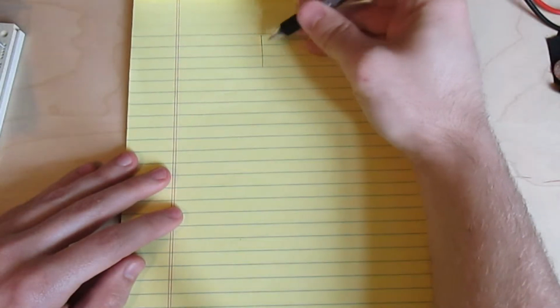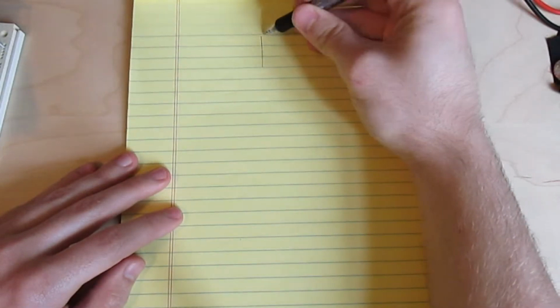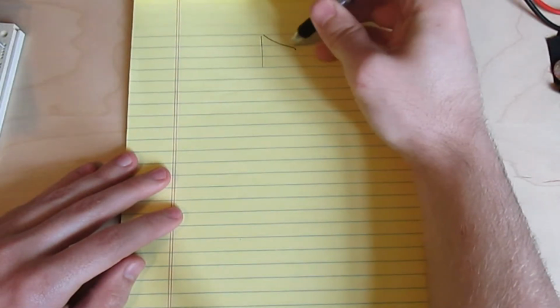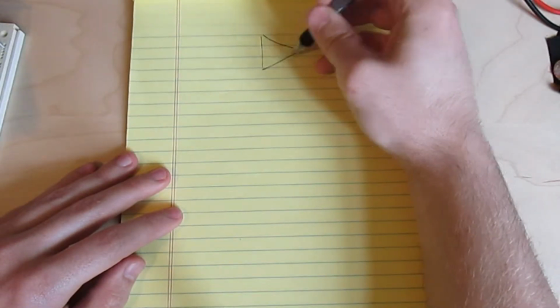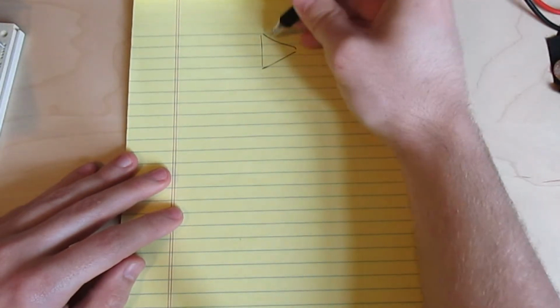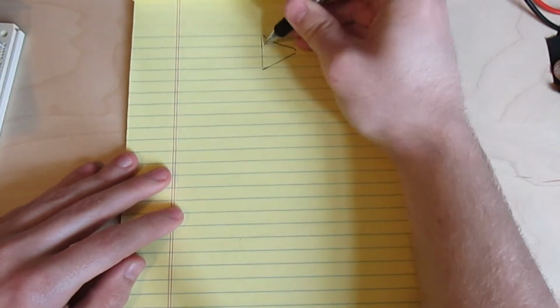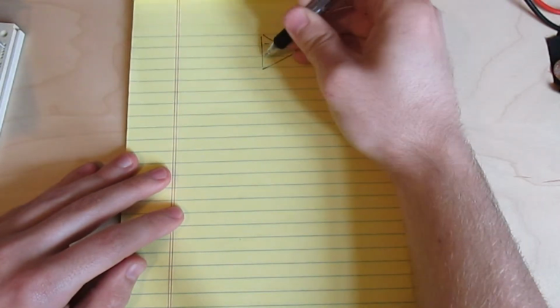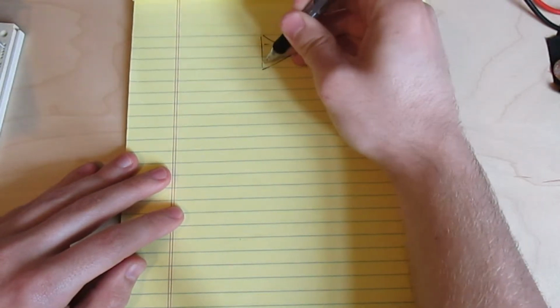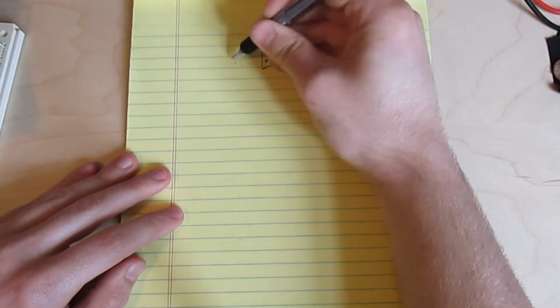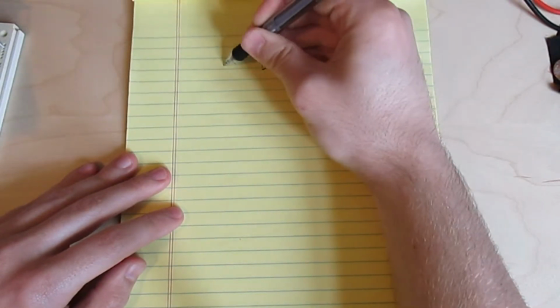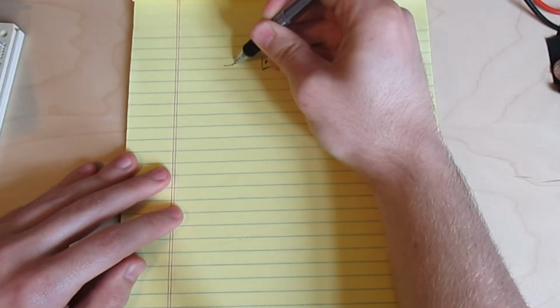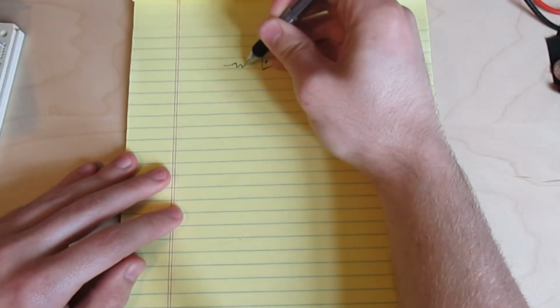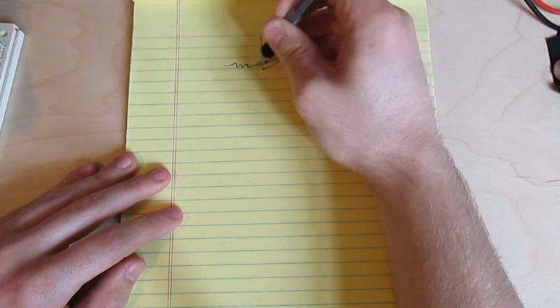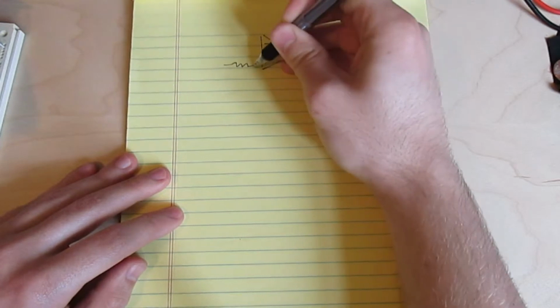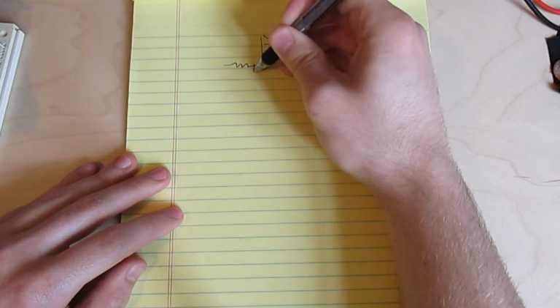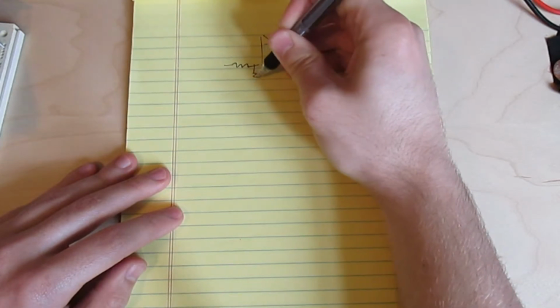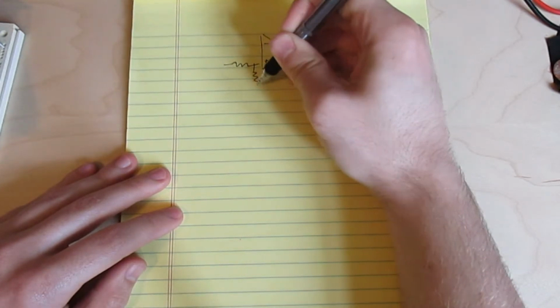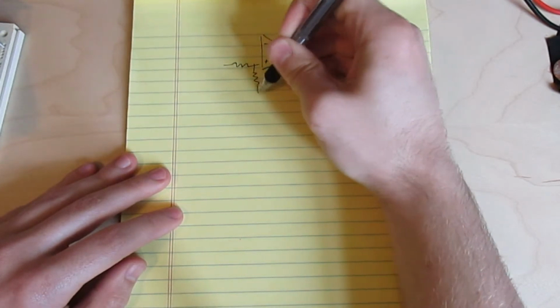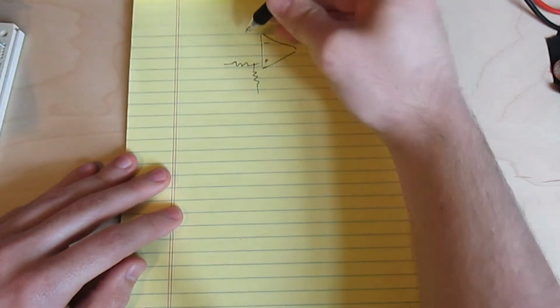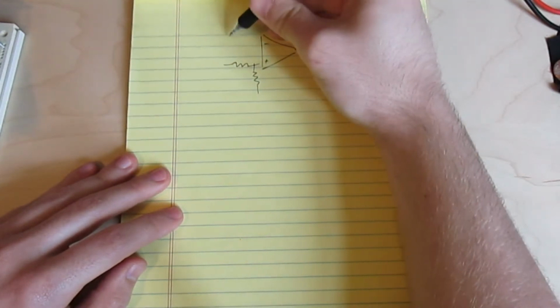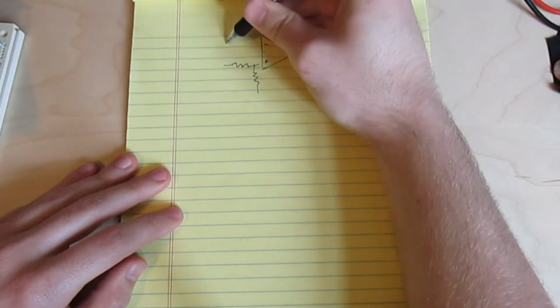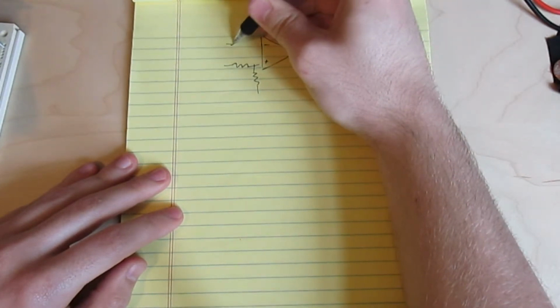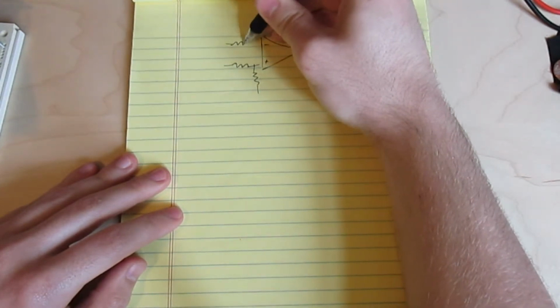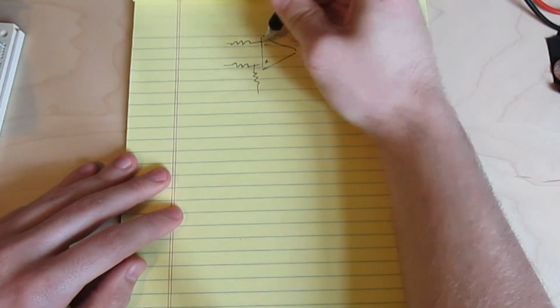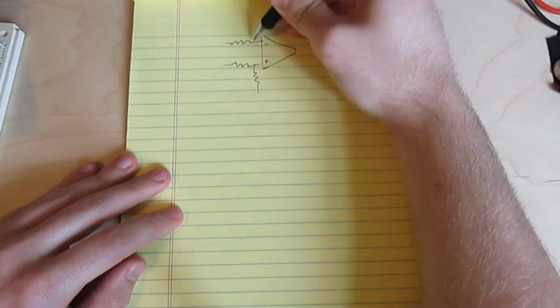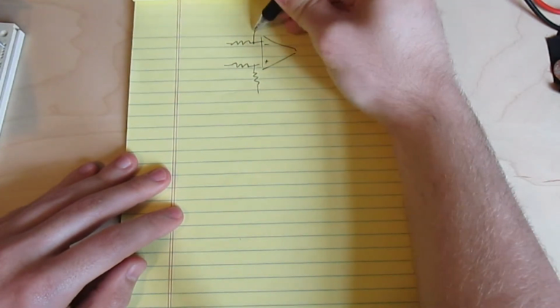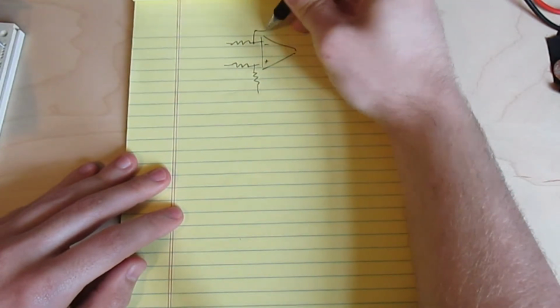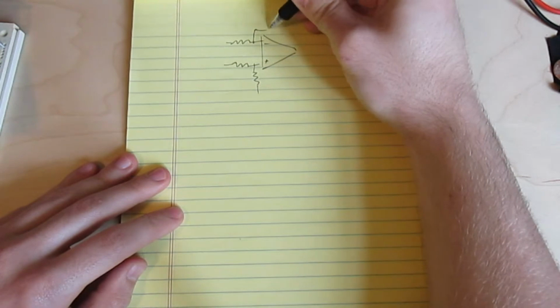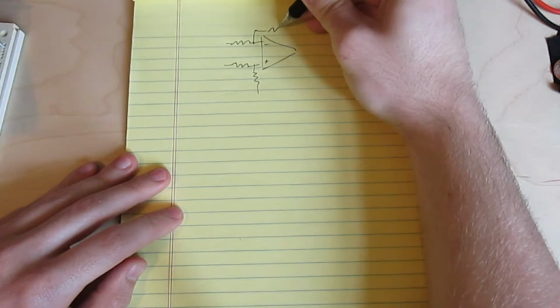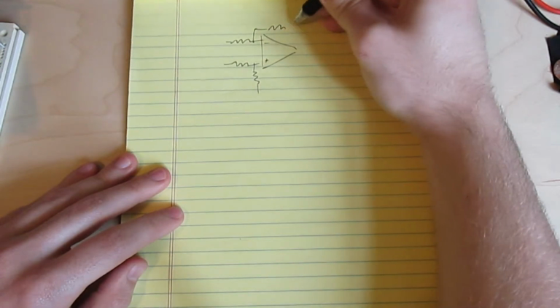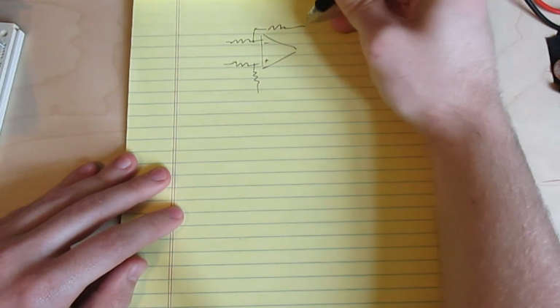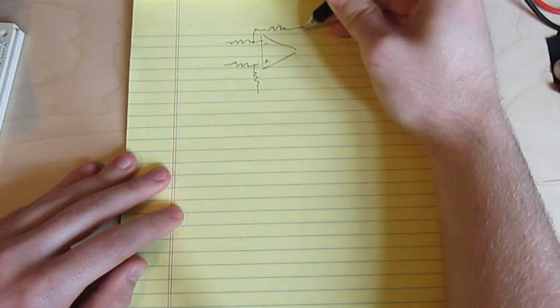So up until now I've just been throwing science at the wall to see what sticks. But I'm going to need to get a bit more serious to figure out just what the math is going on with my DC offset.